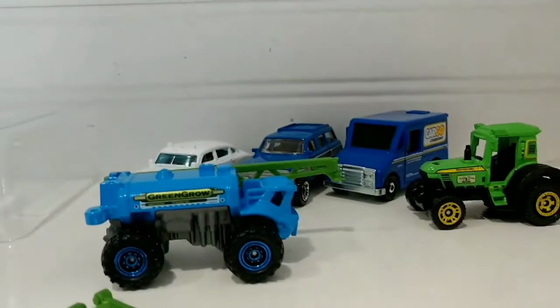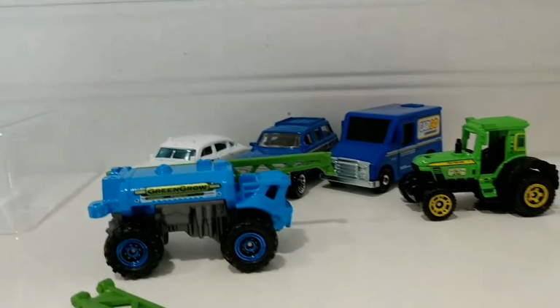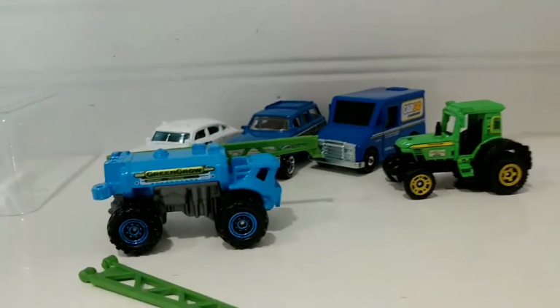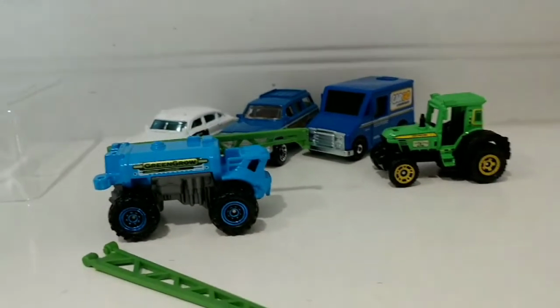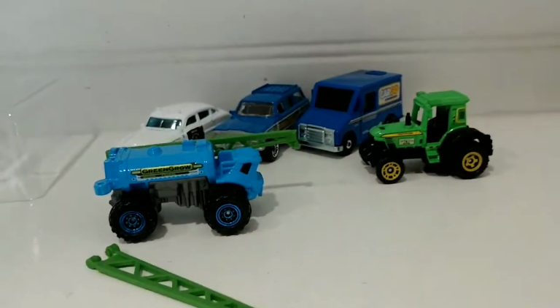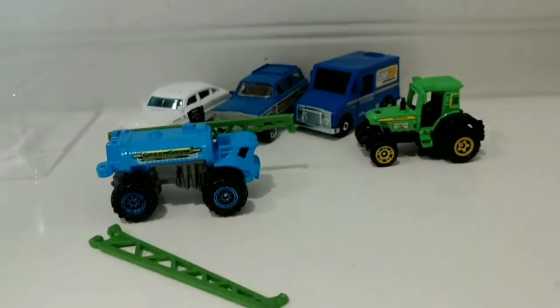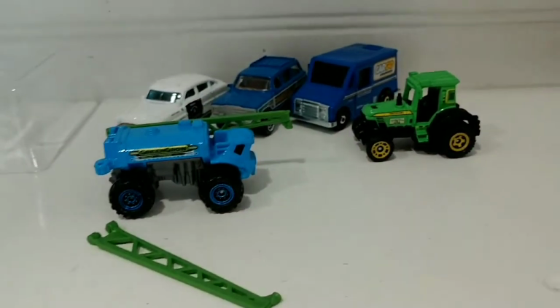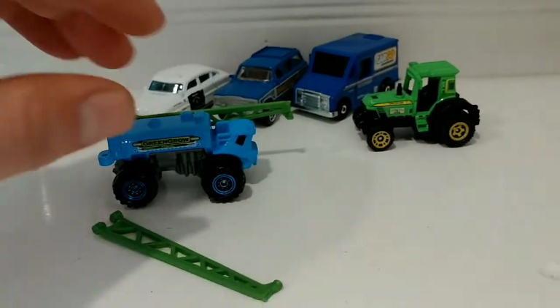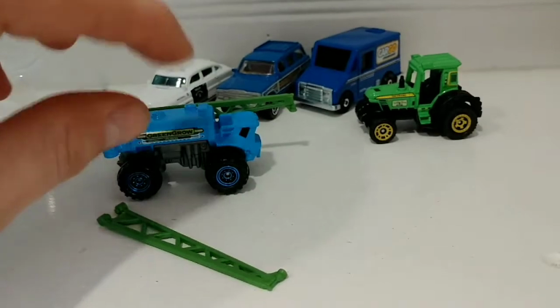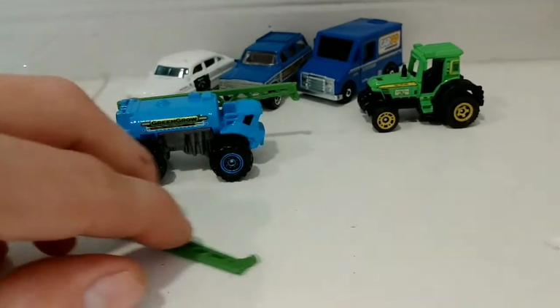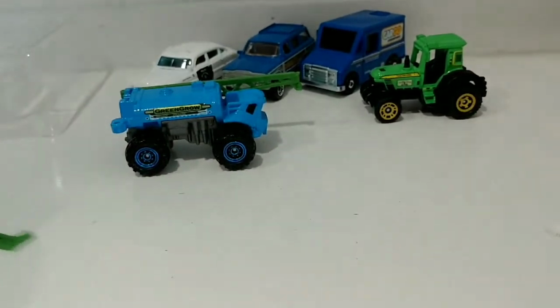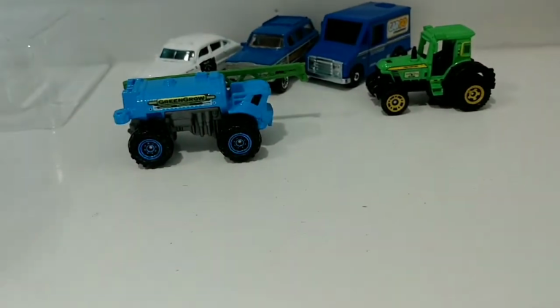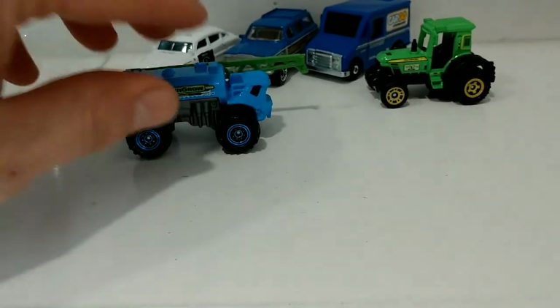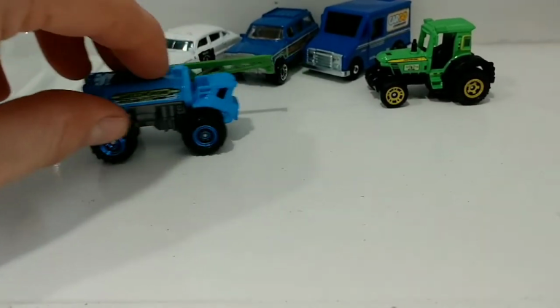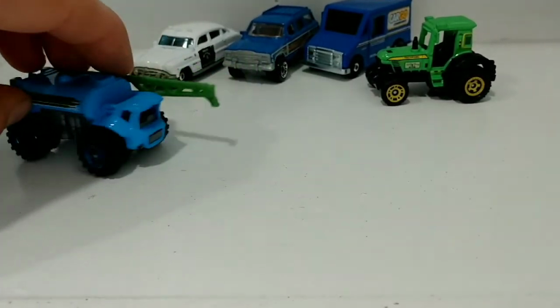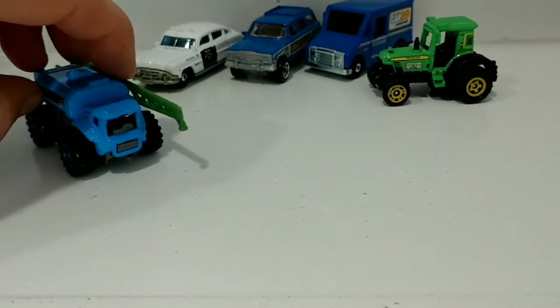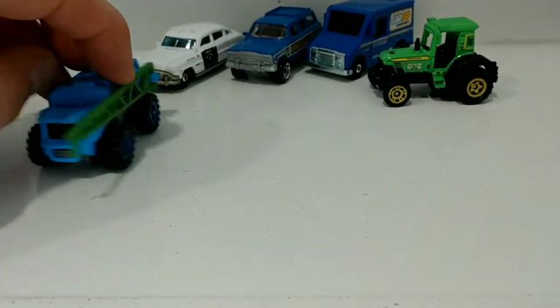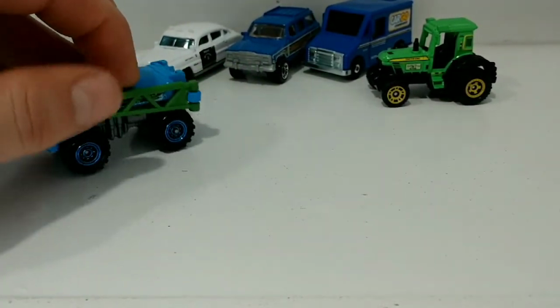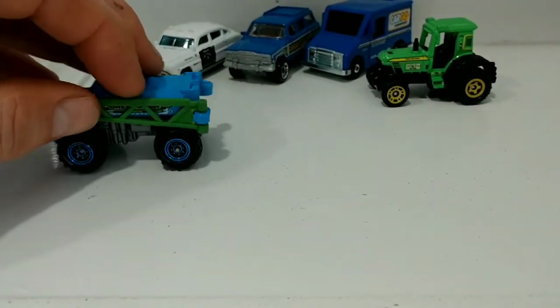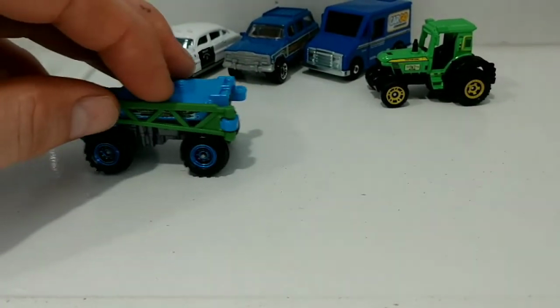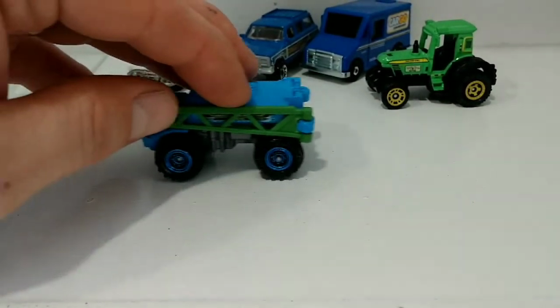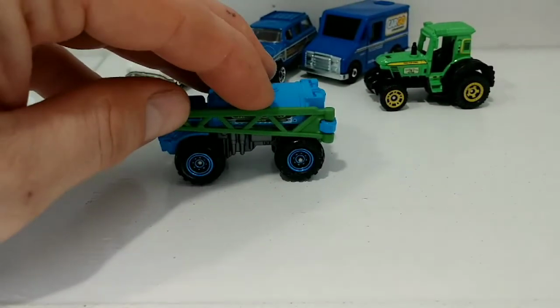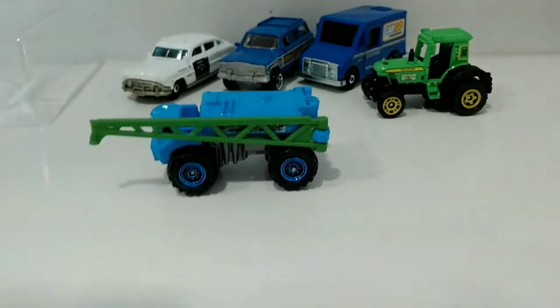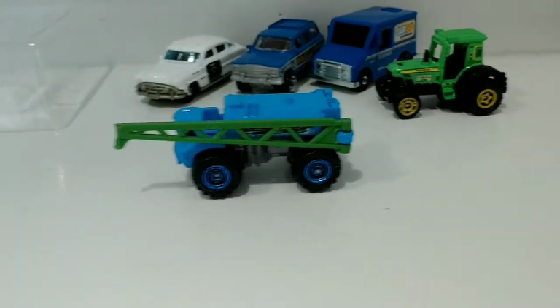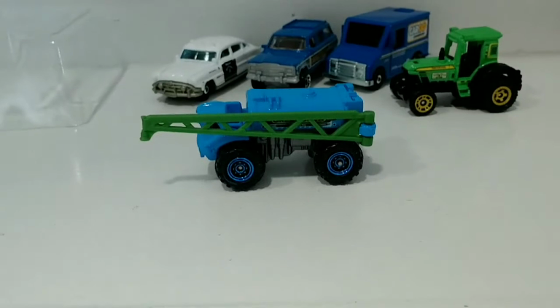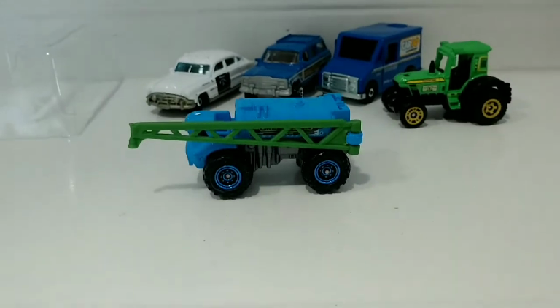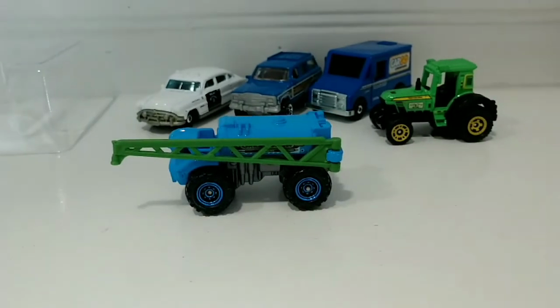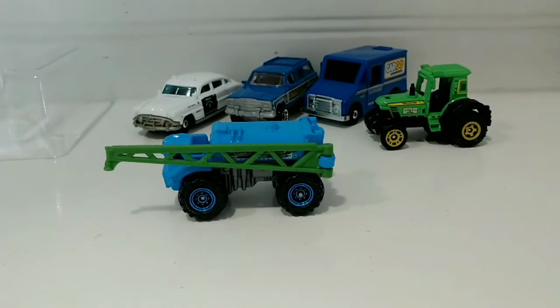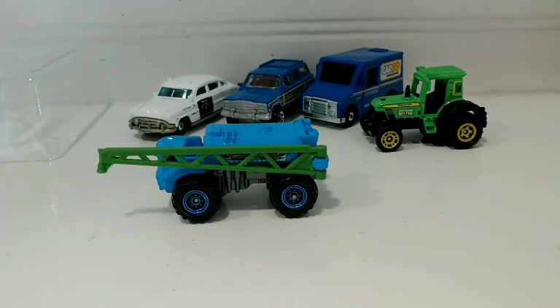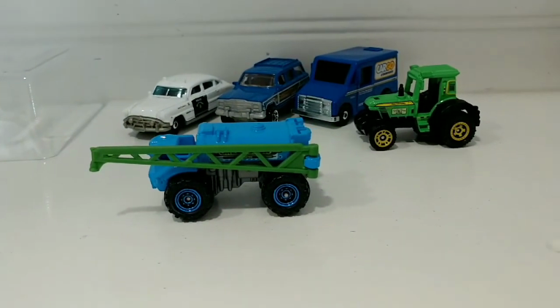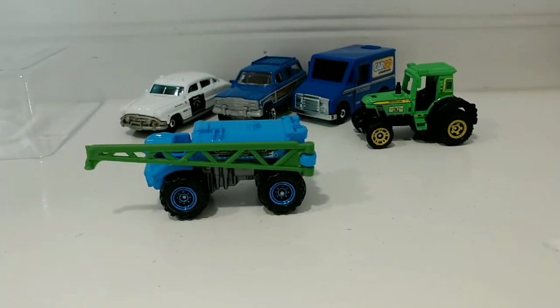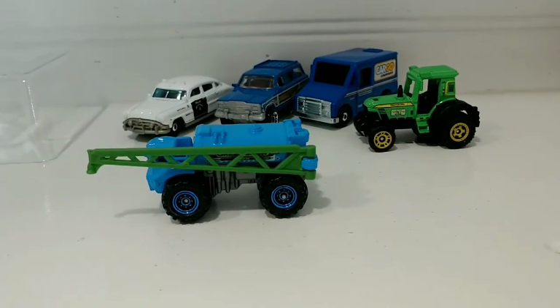Well, that about does it for this five pack review. Hope you enjoyed — thanks for watching and I'll talk to you soon.